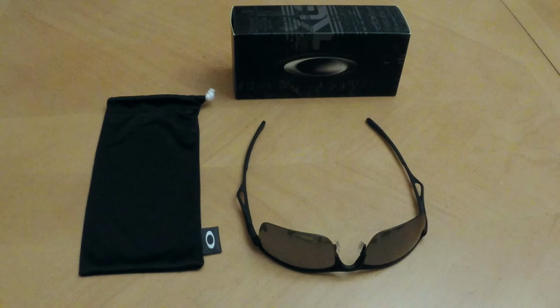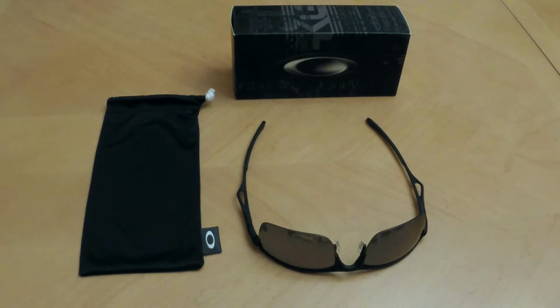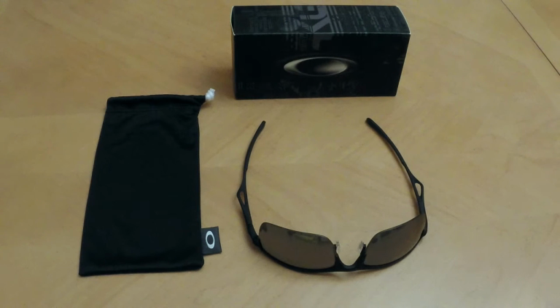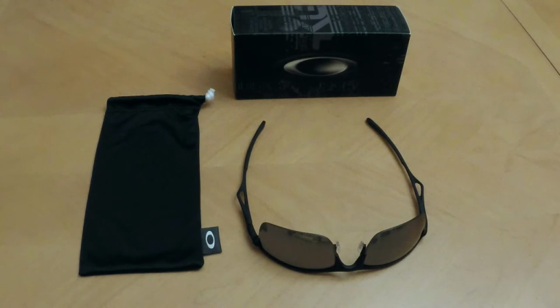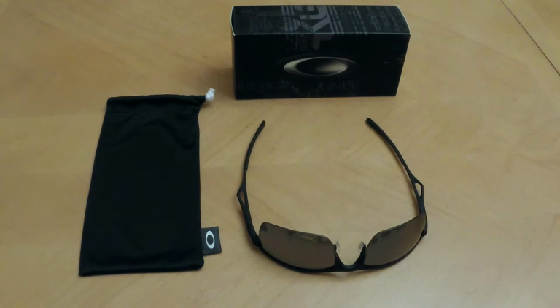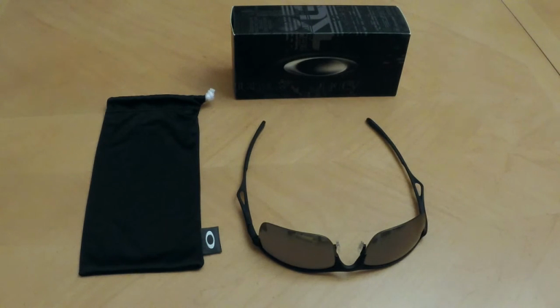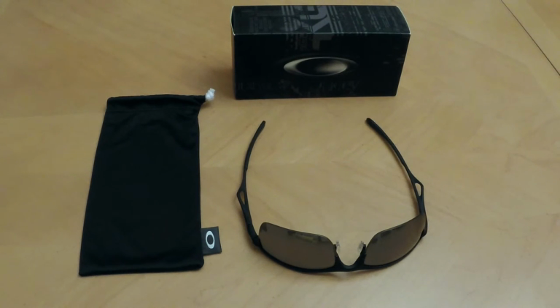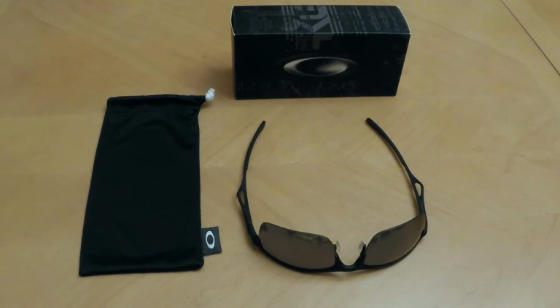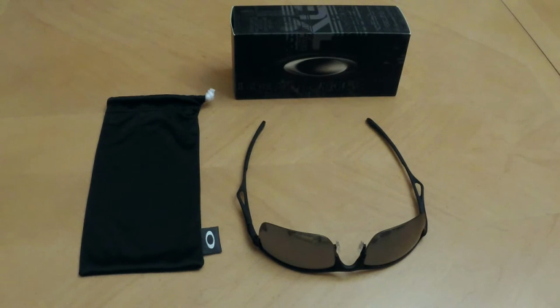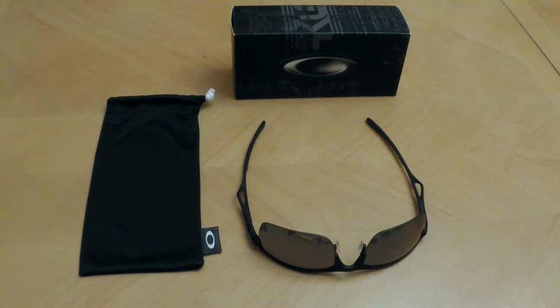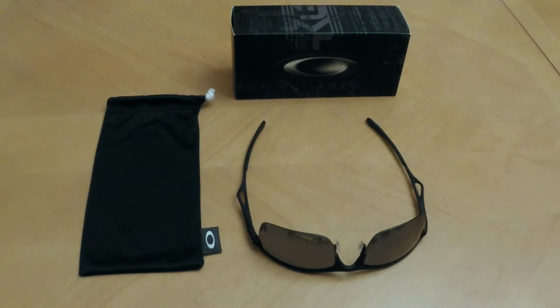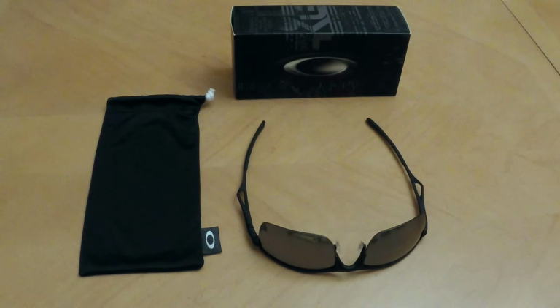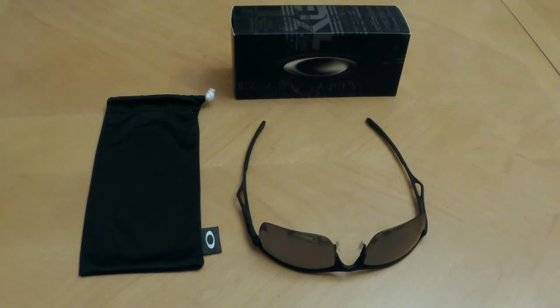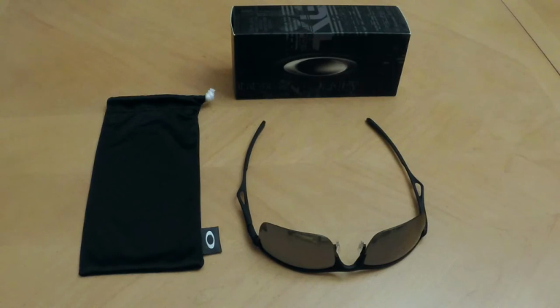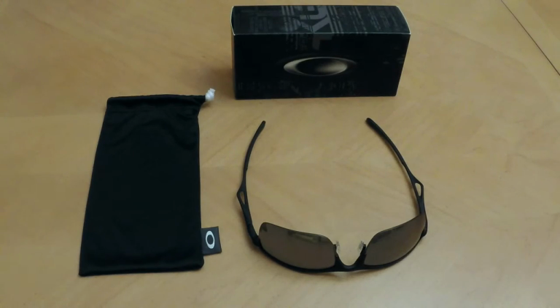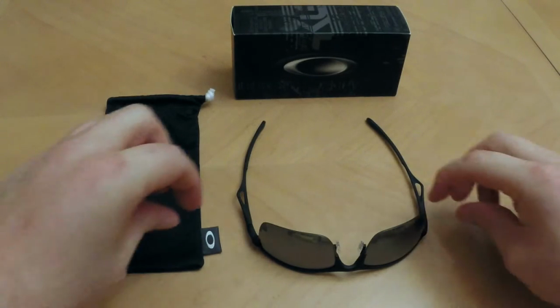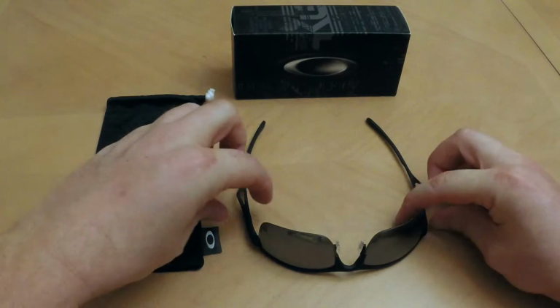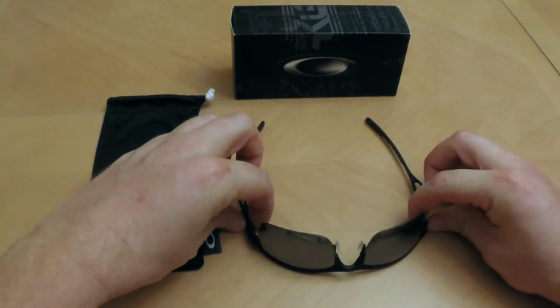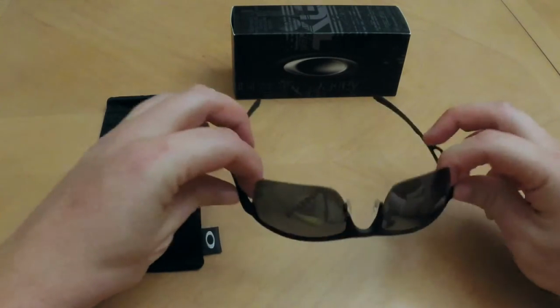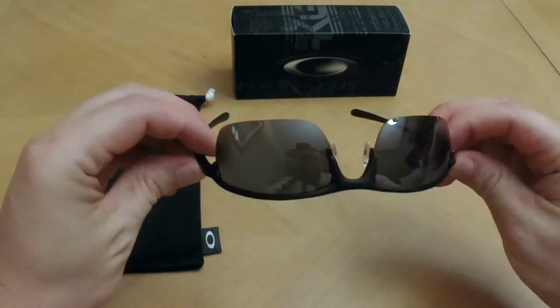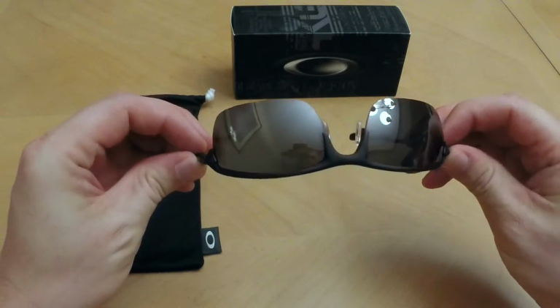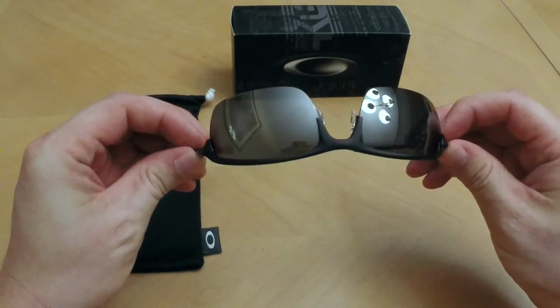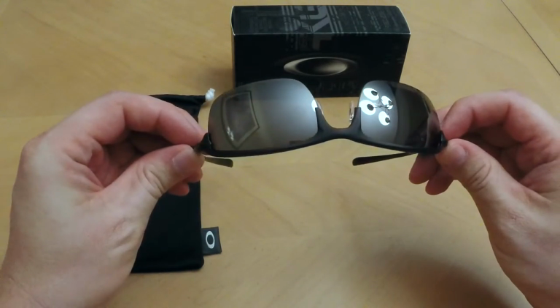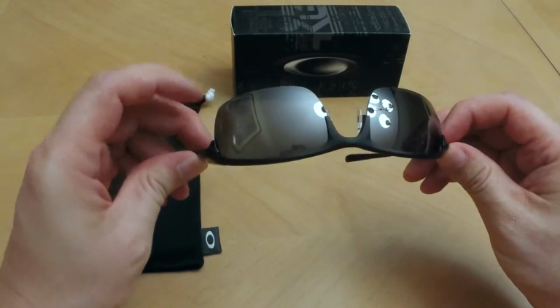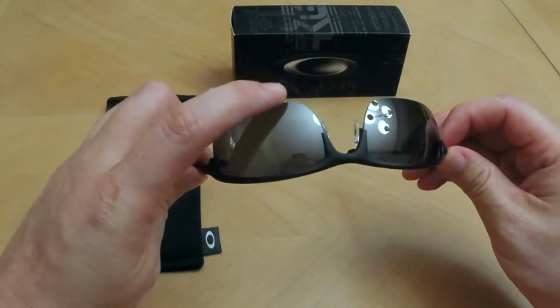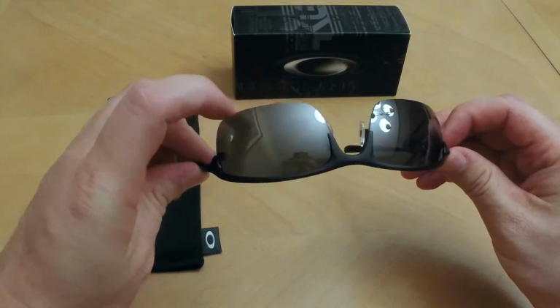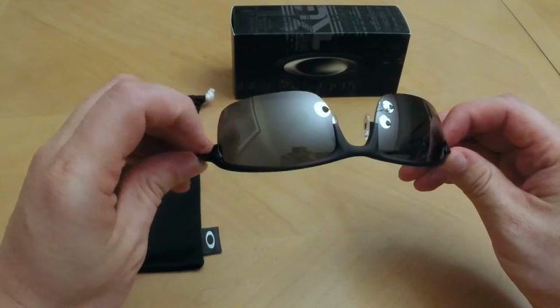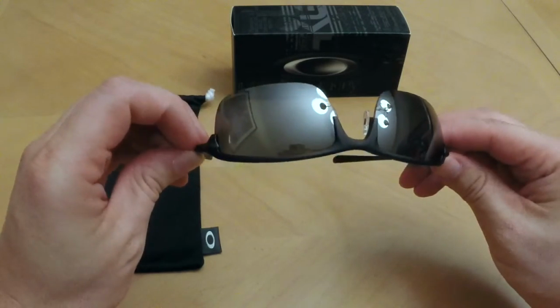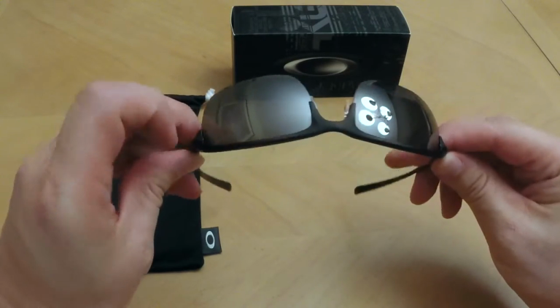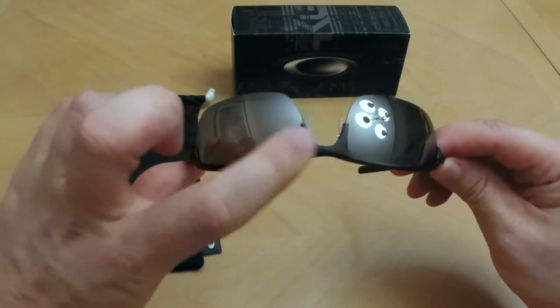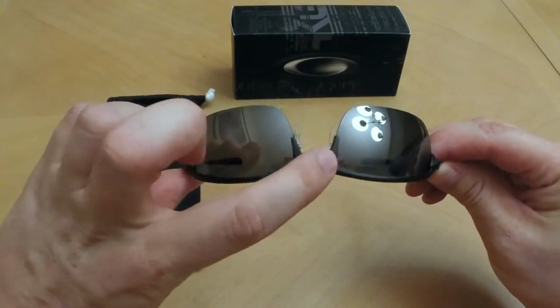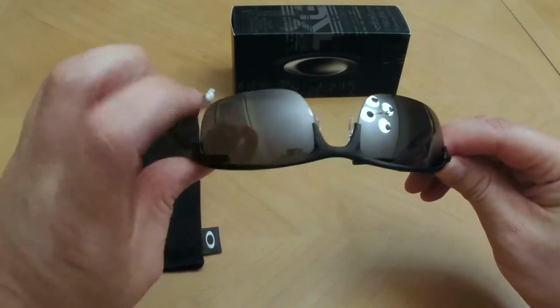This pair of sunglasses features the C5 alloy frames and are semi-frameless, meaning they have the frames on the top and not across the bottom. You can see the matte finish there.